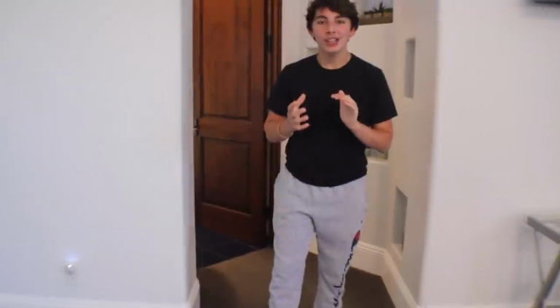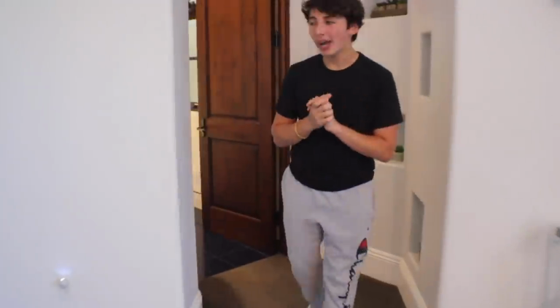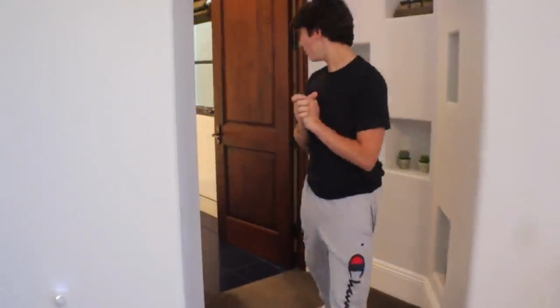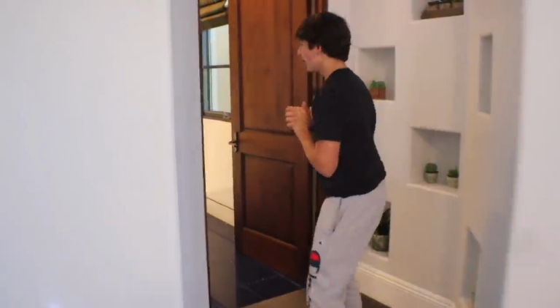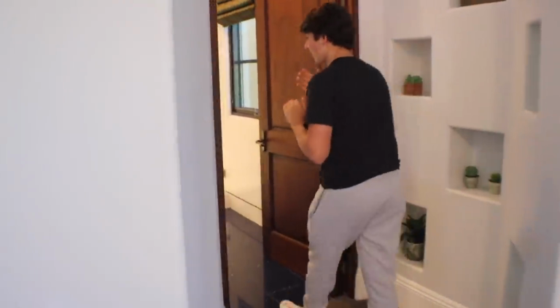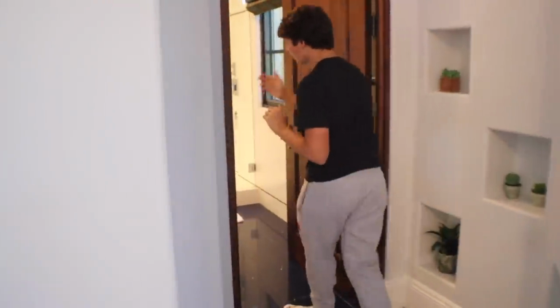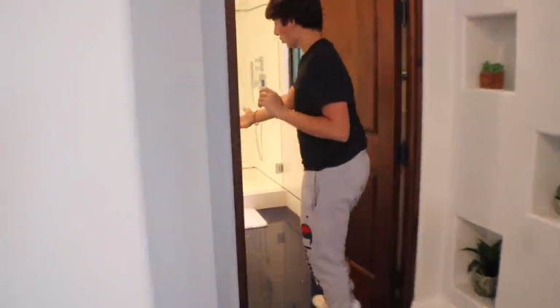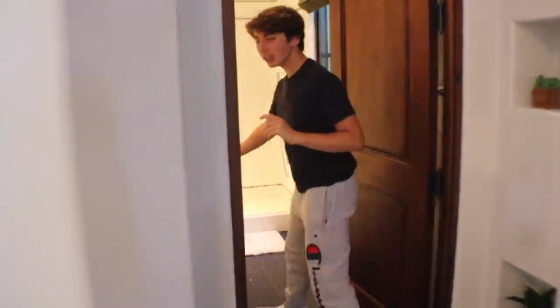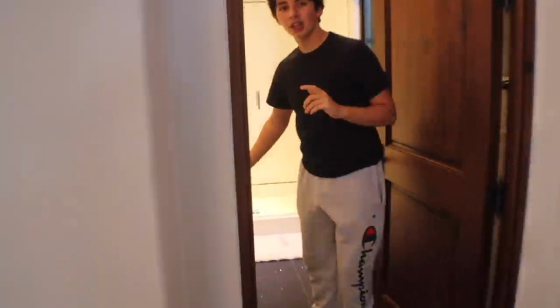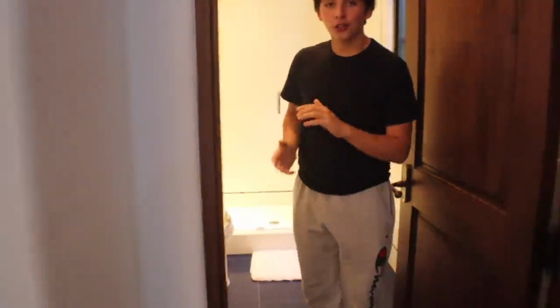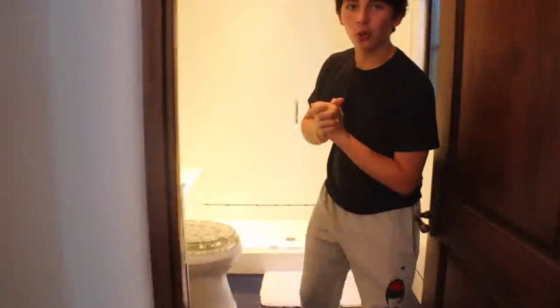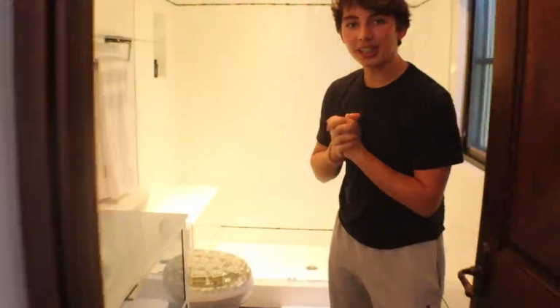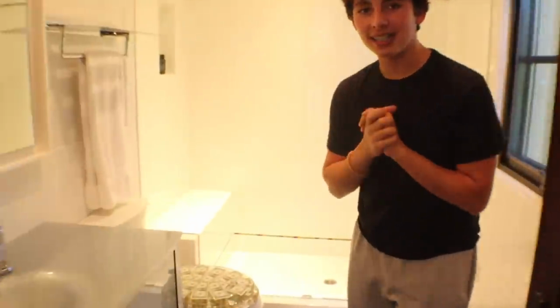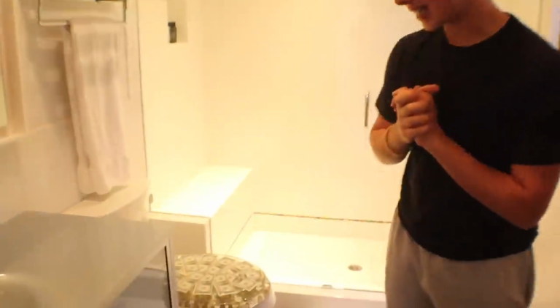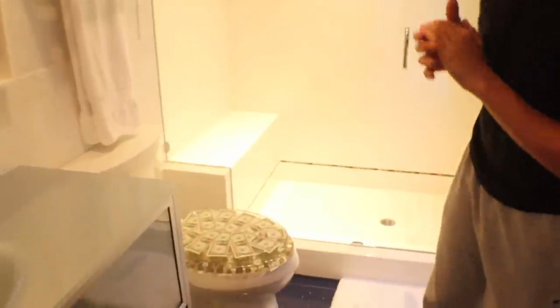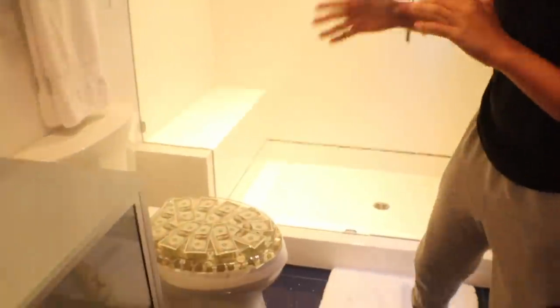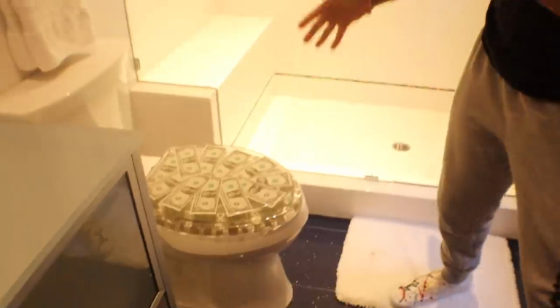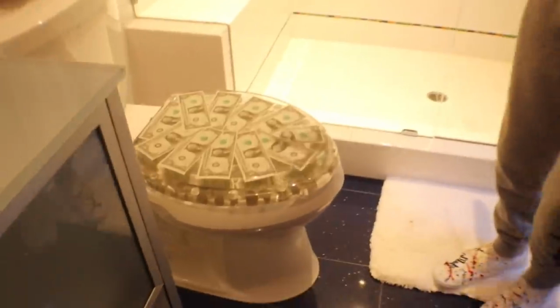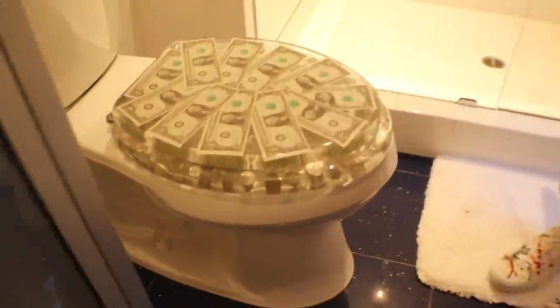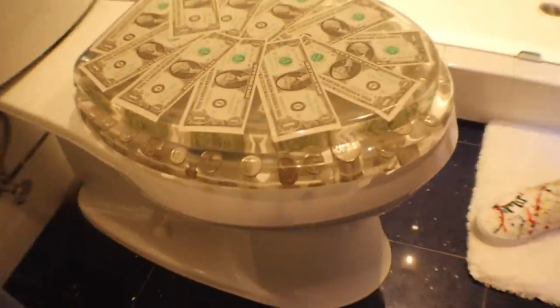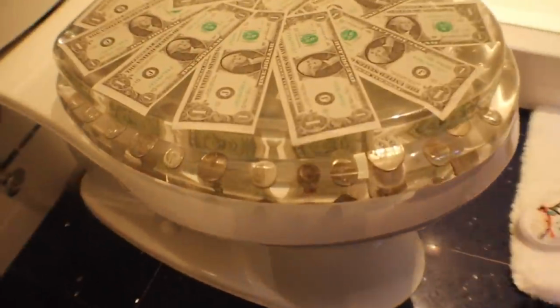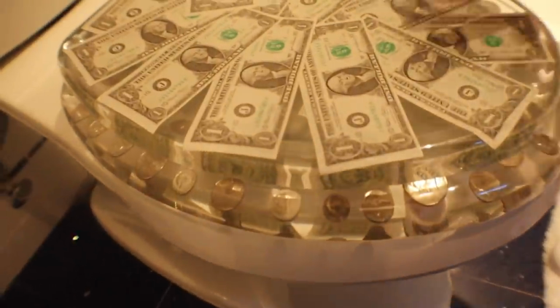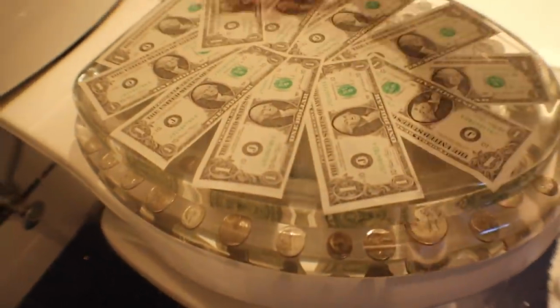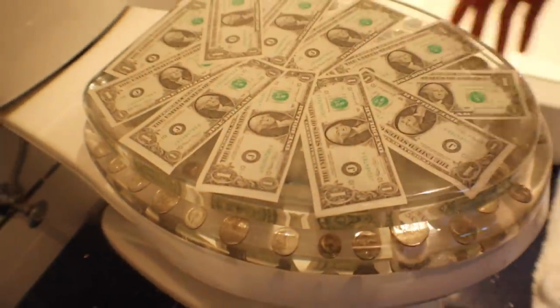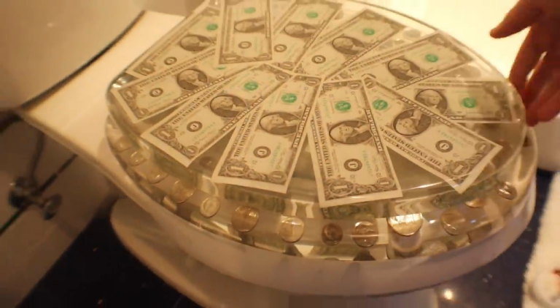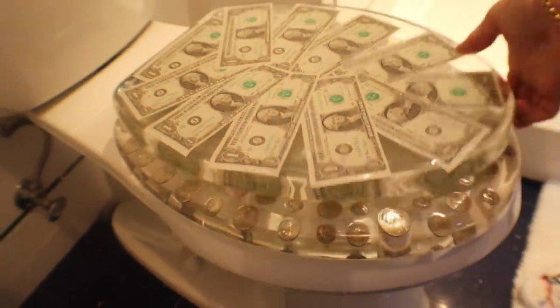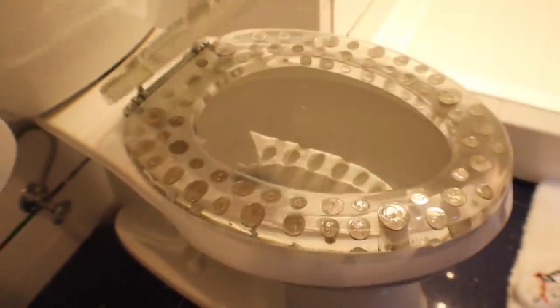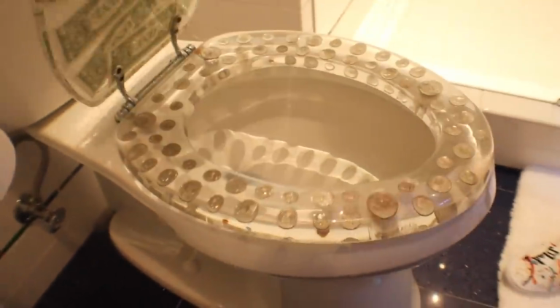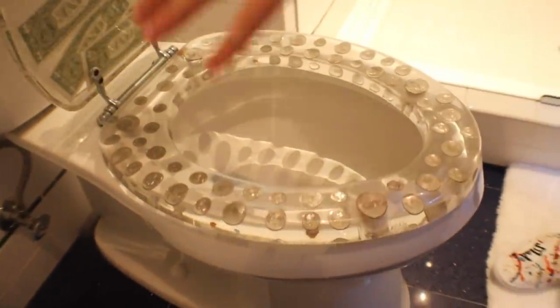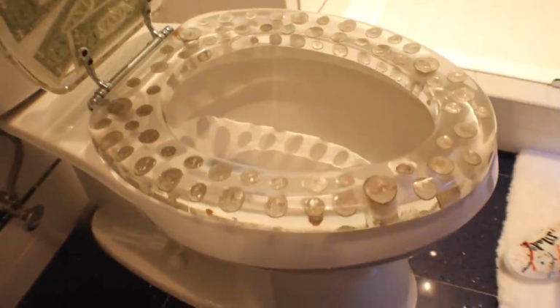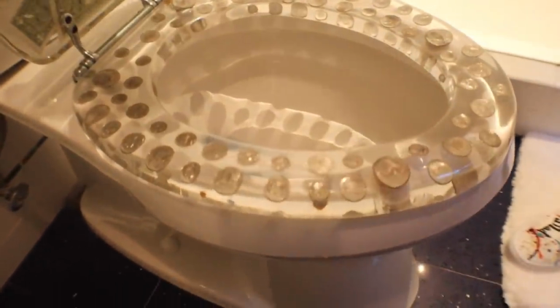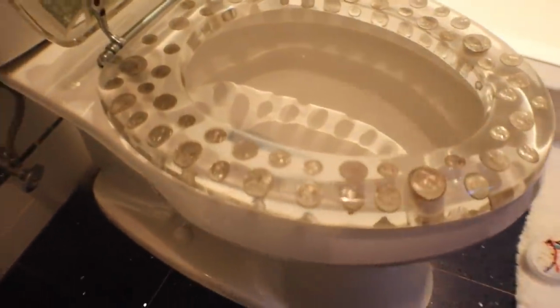This bedroom is pretty cool, but the awesome thing is the bathroom. If you look at the toilet, the toilet seat is actually made out of money — dollar bills and all different types of coins.